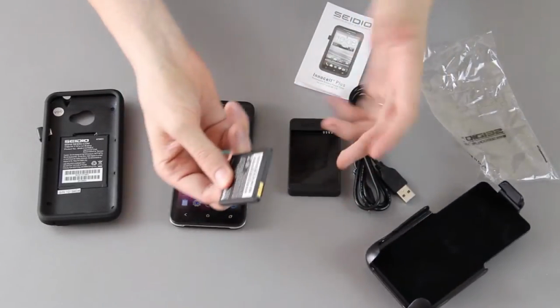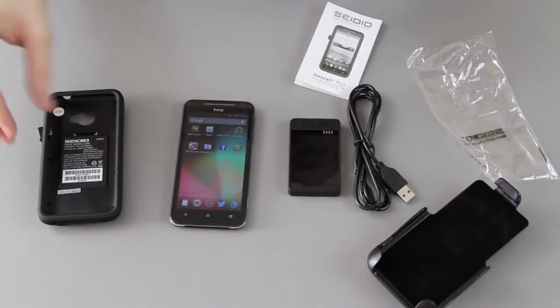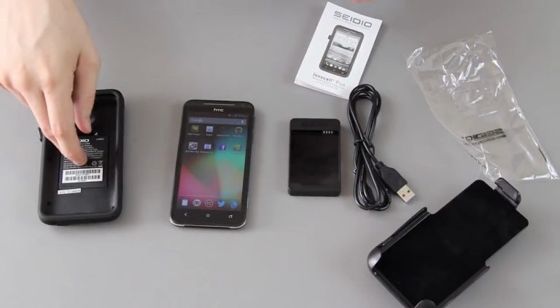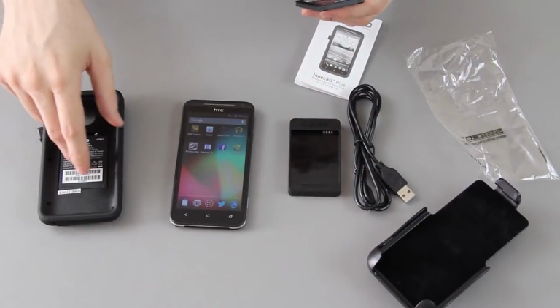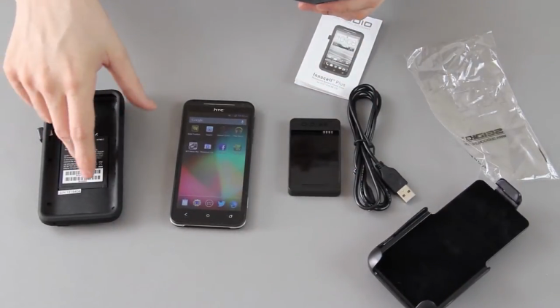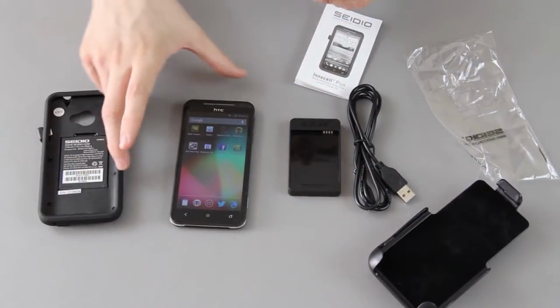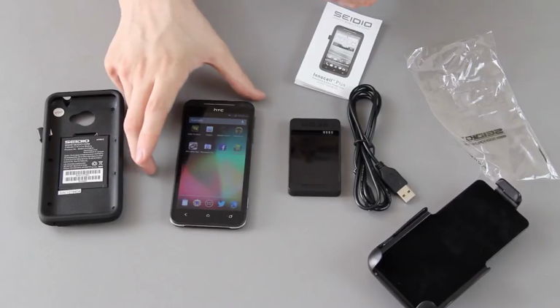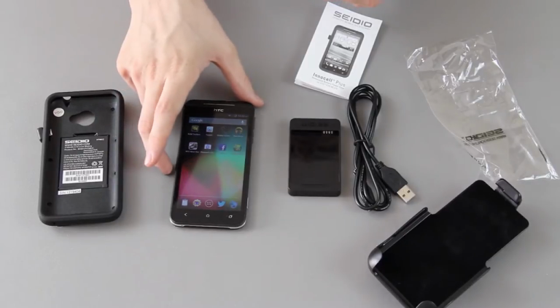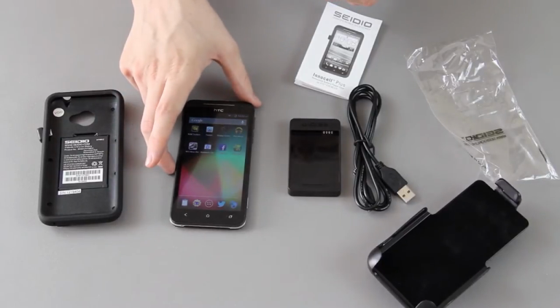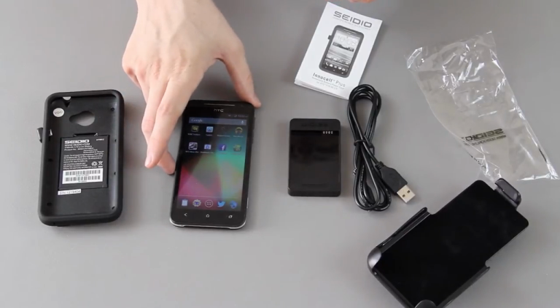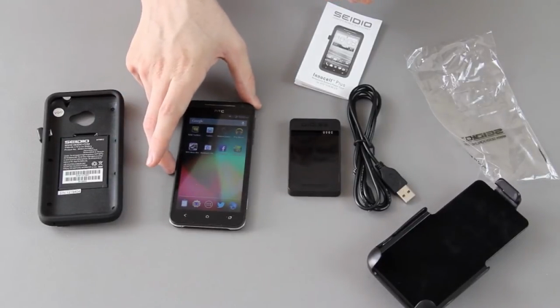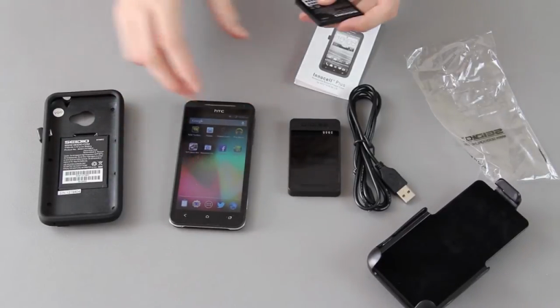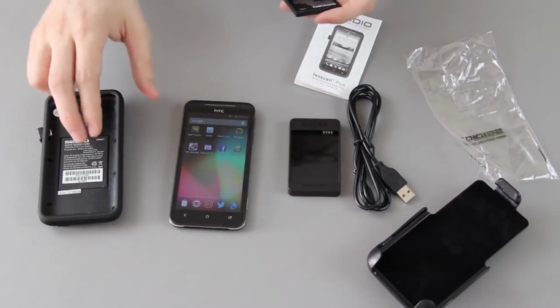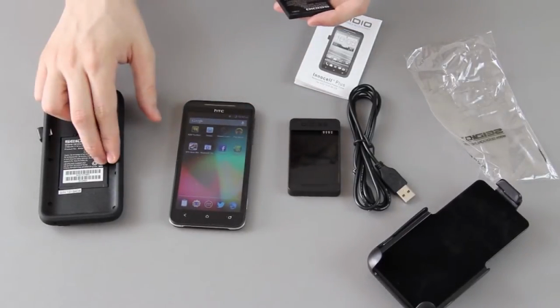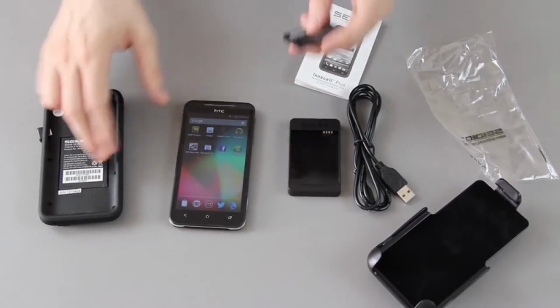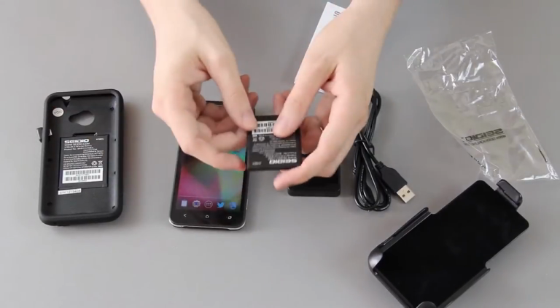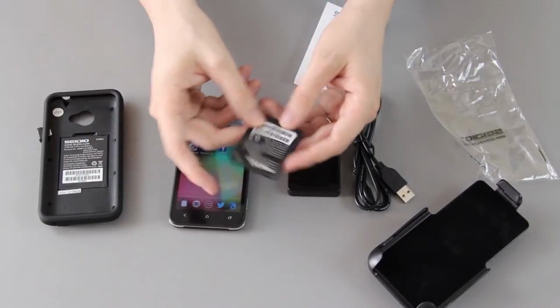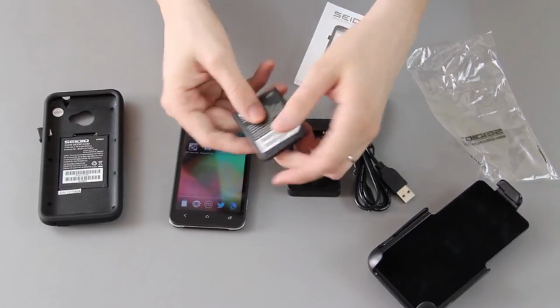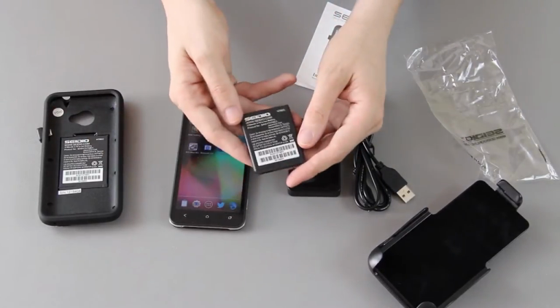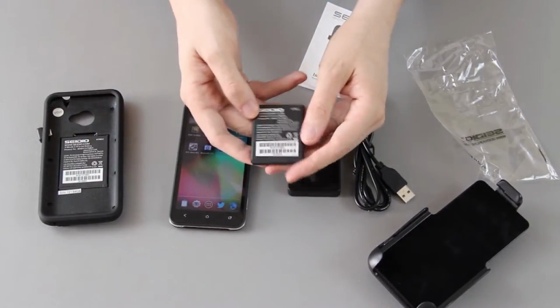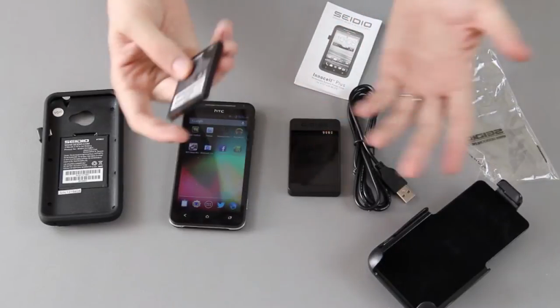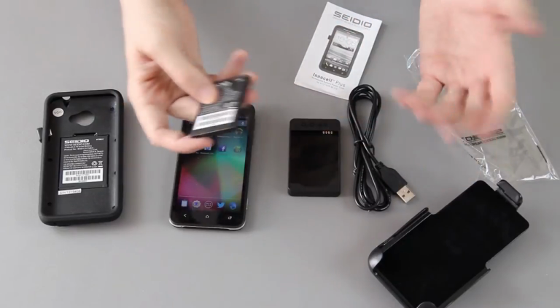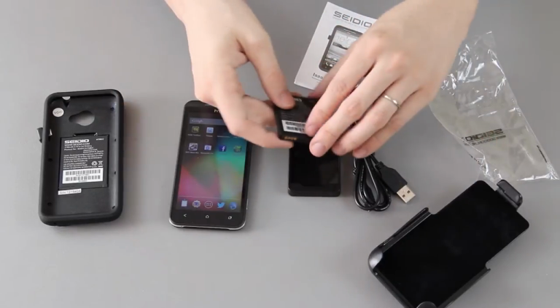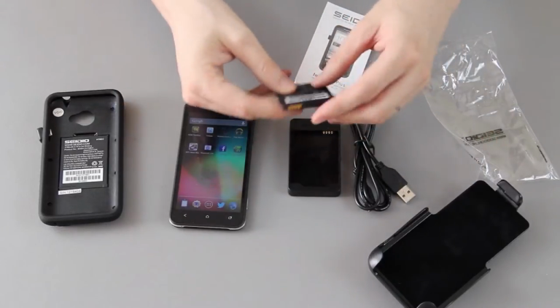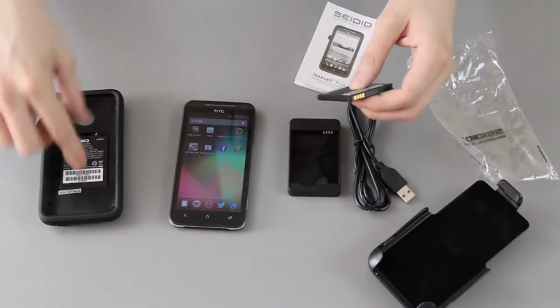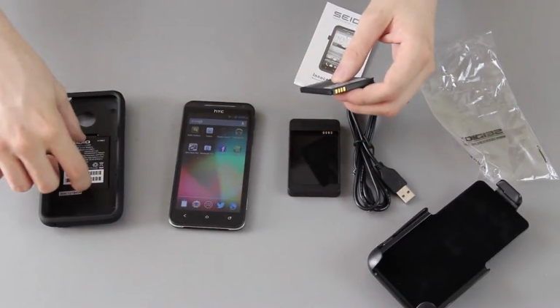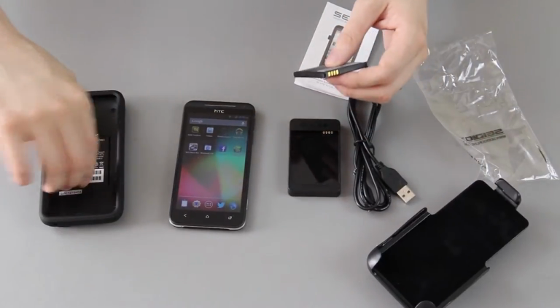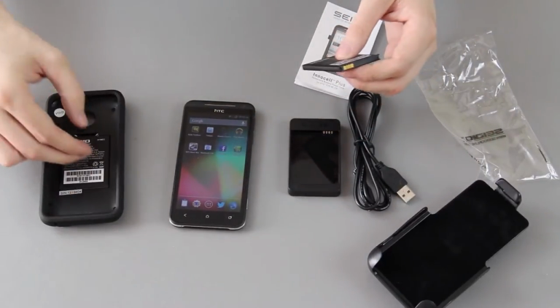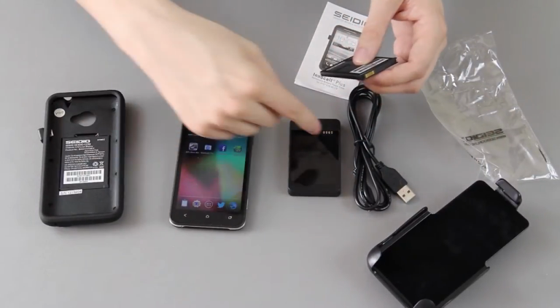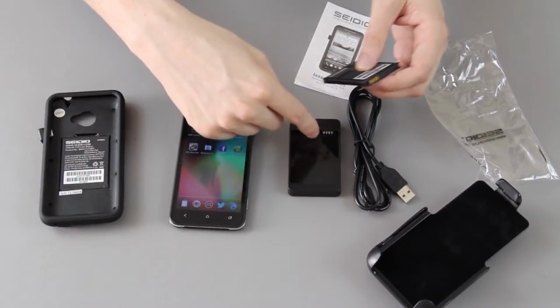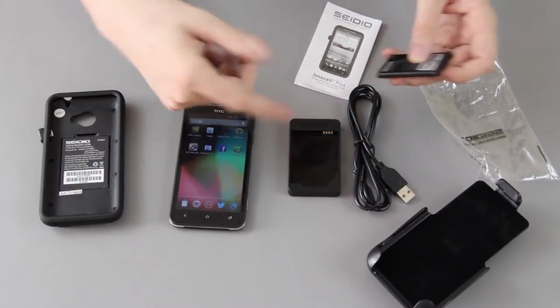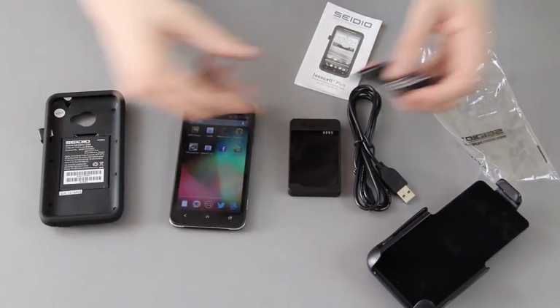So this is actually going to charge your EVO 4G LTE's internal battery. And then when this is done, you can just put this one in there and have extra battery, then take this one out and put it in here to charge it.